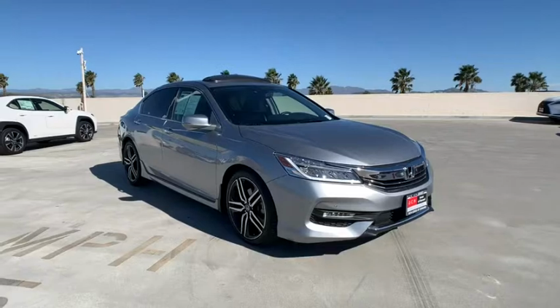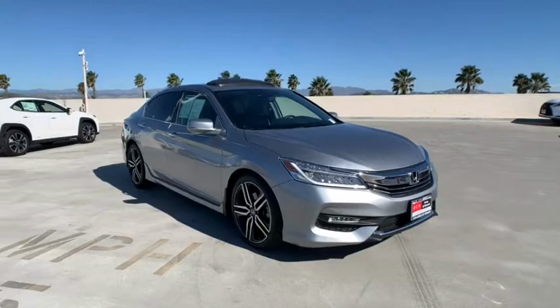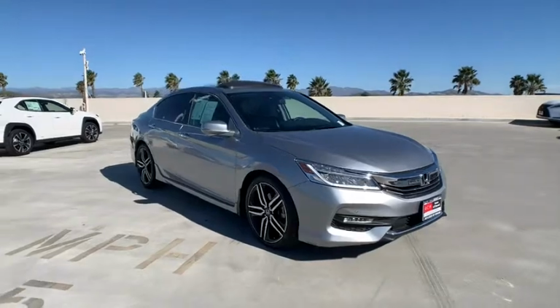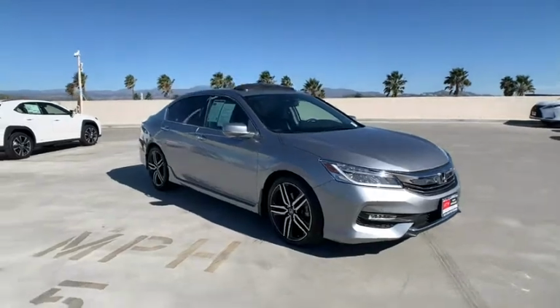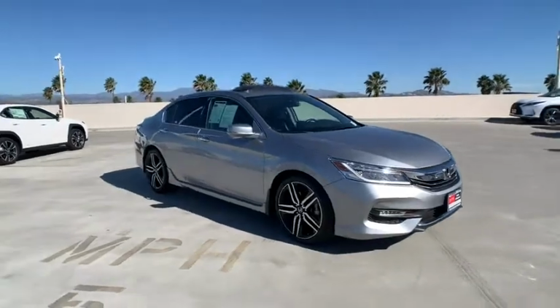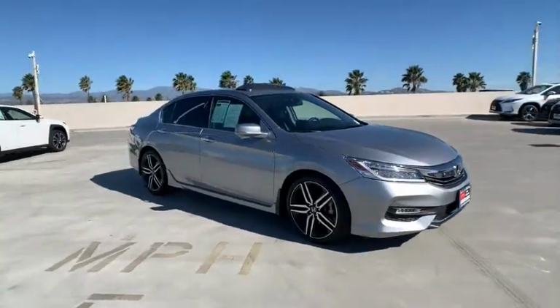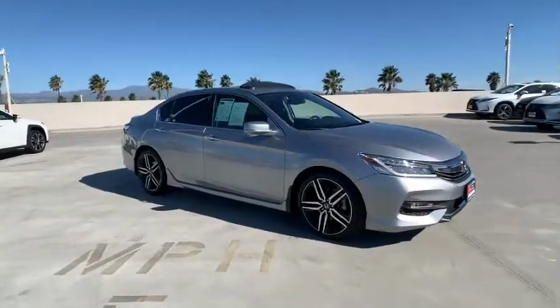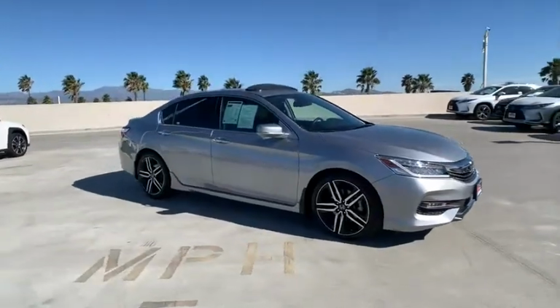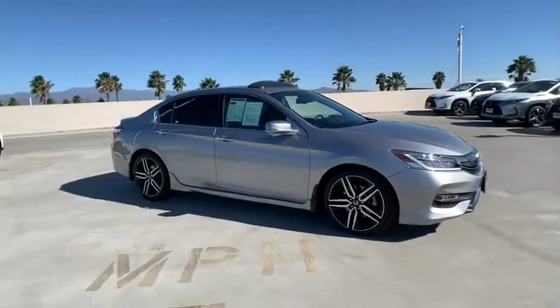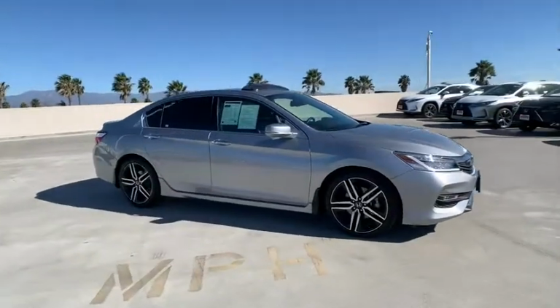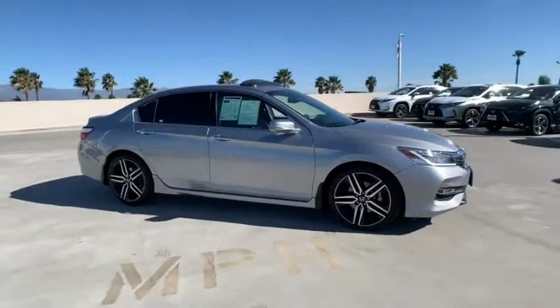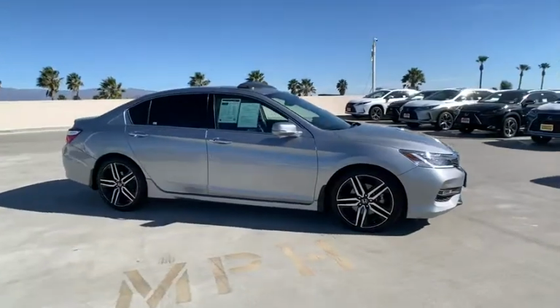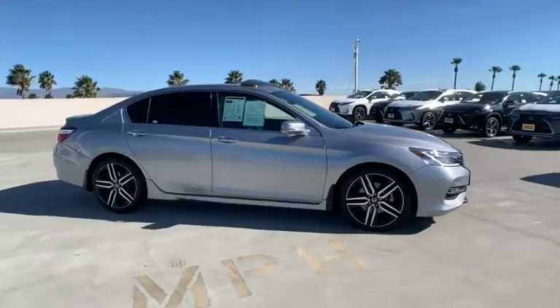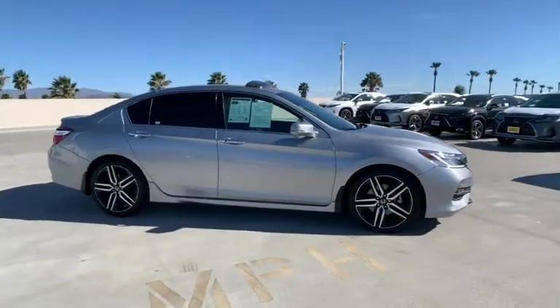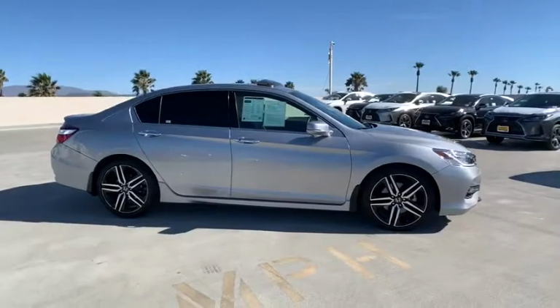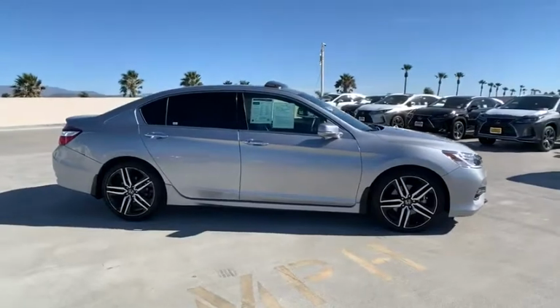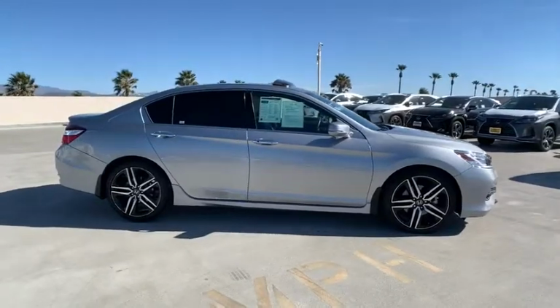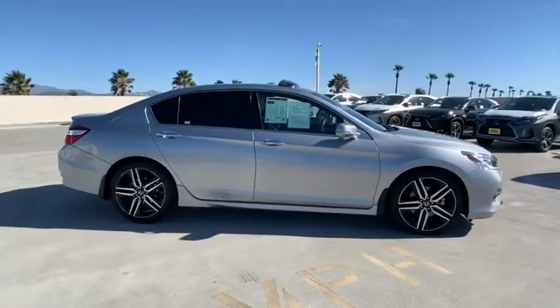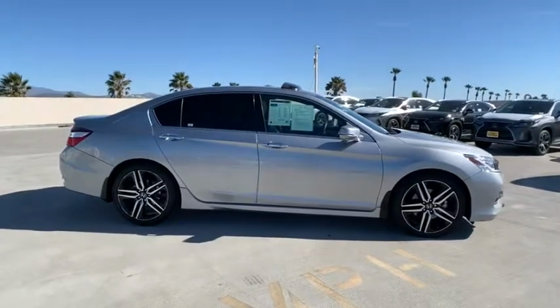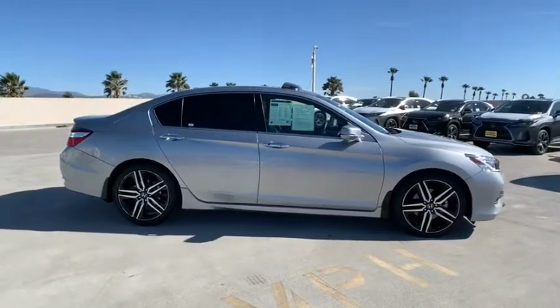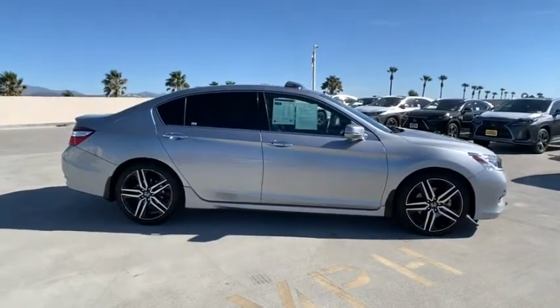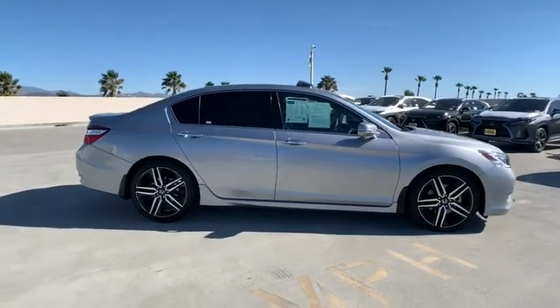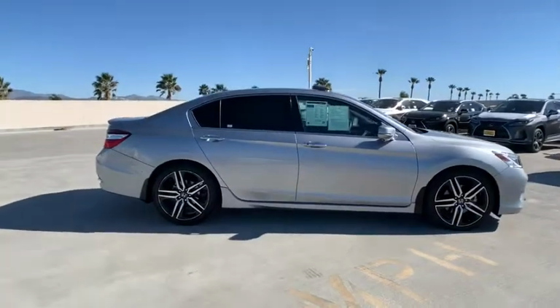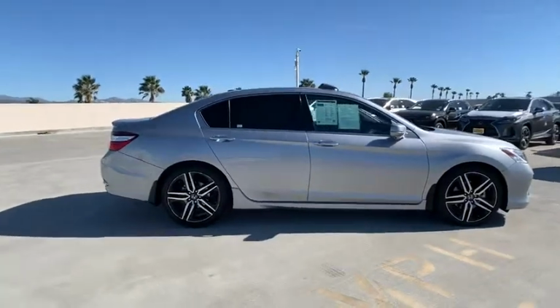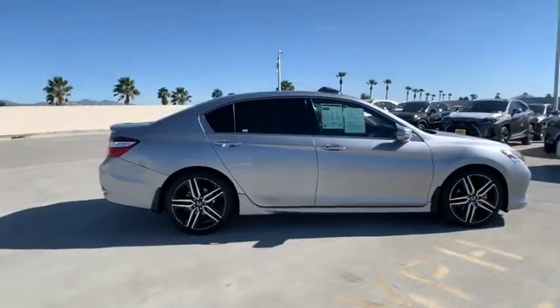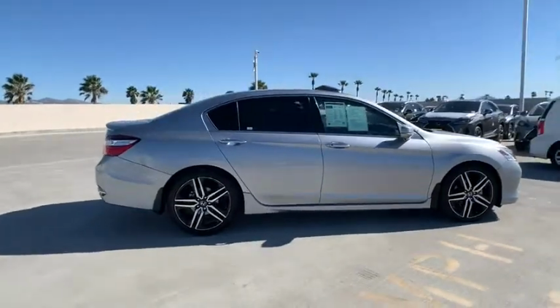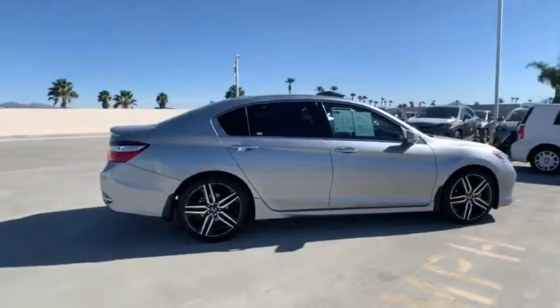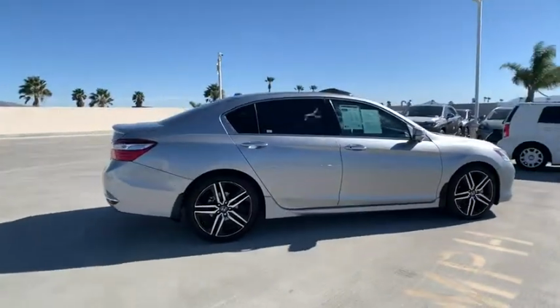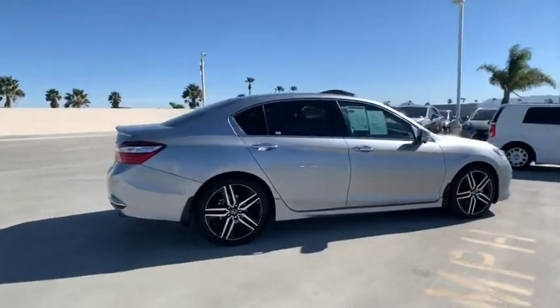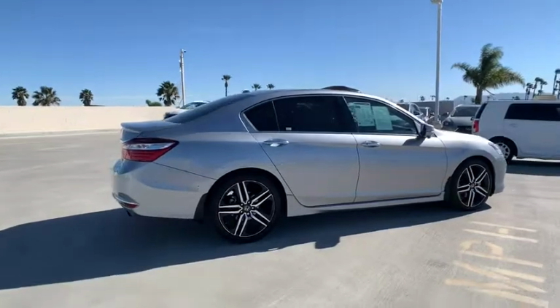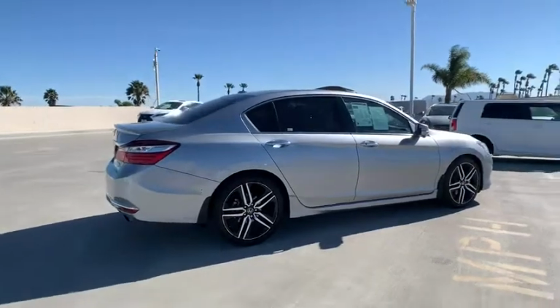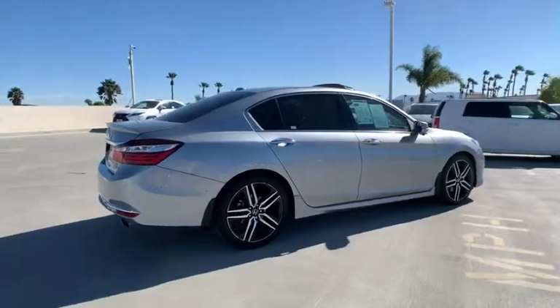Make a great choice today with the 2016 Honda Accord. Ingeniously simple, yet overflowing with luxury and technological creativity. All that and more in the Accord.